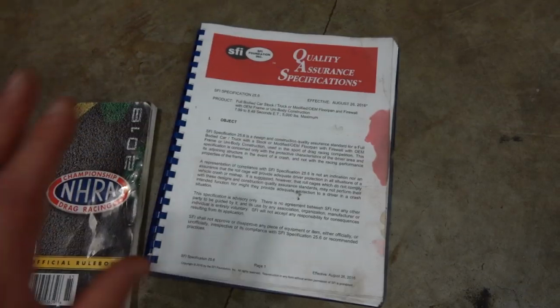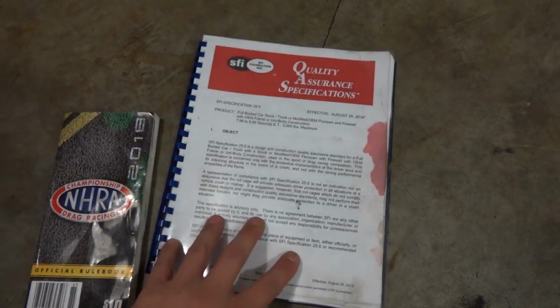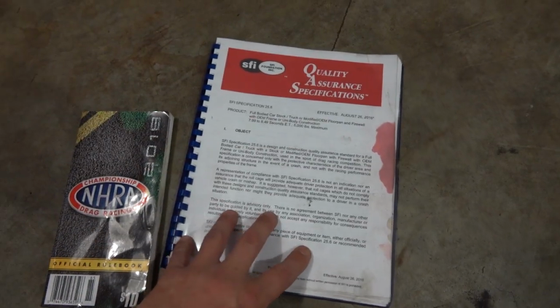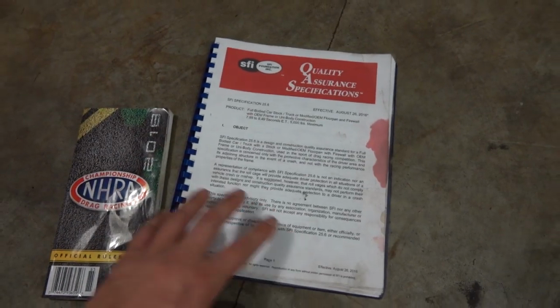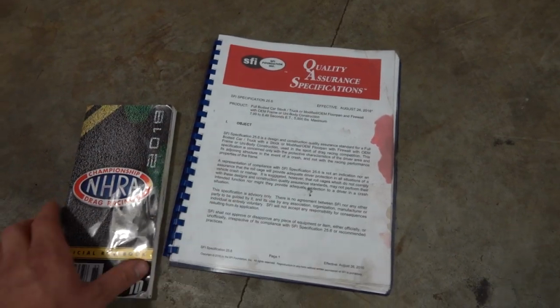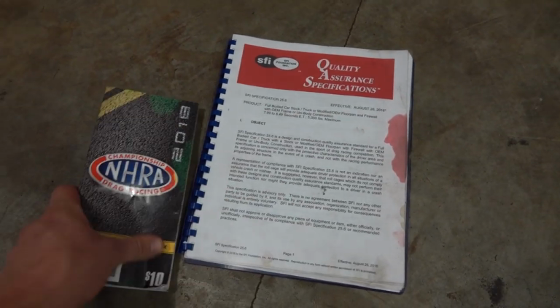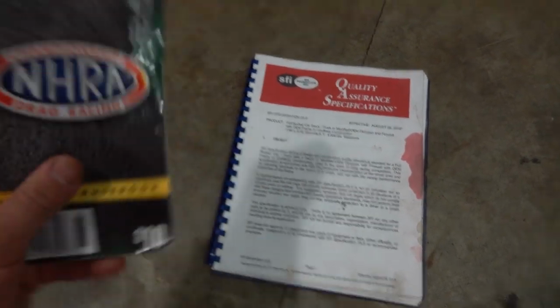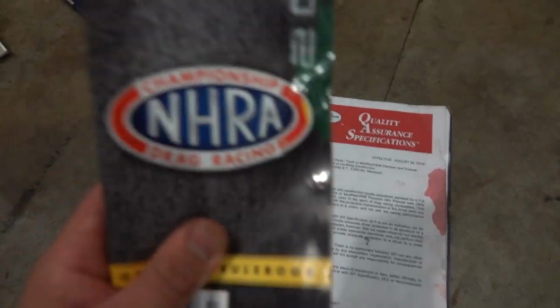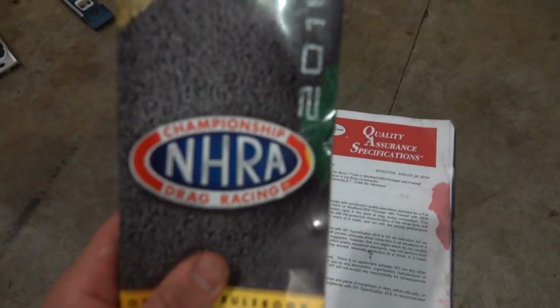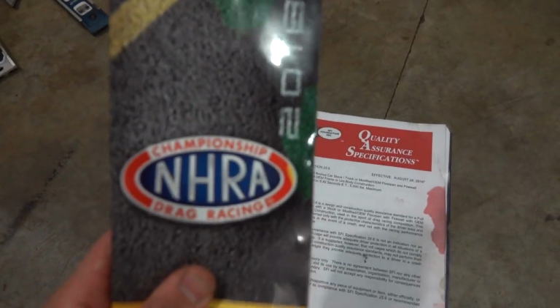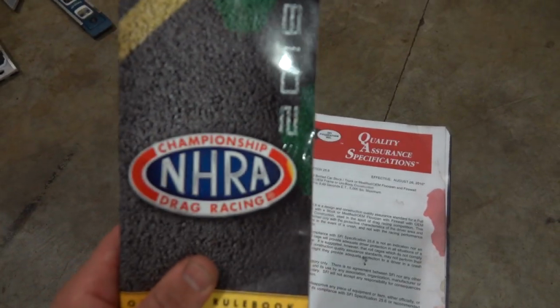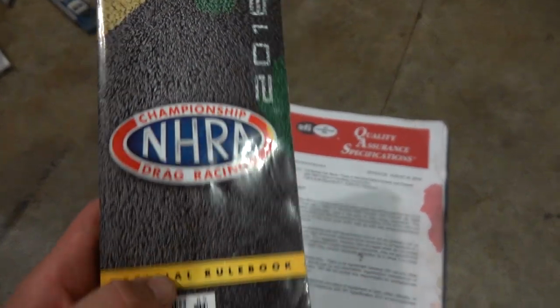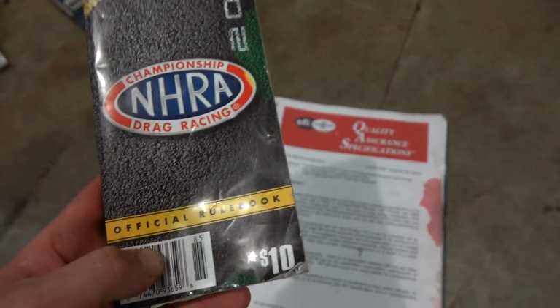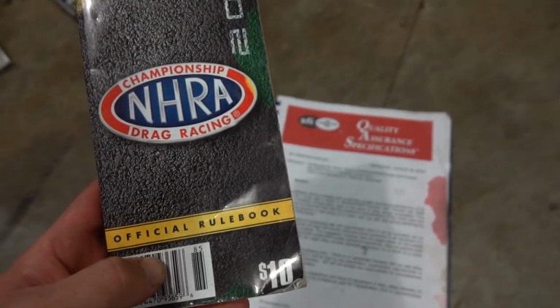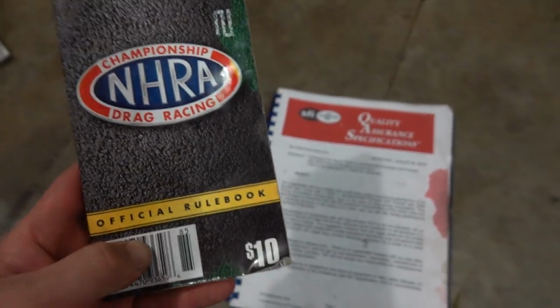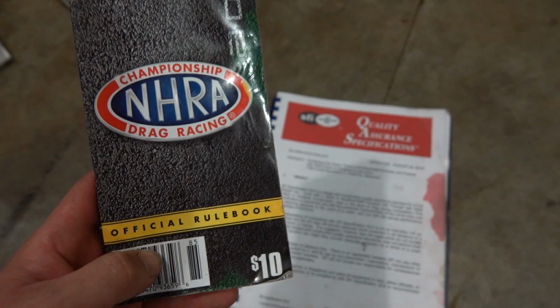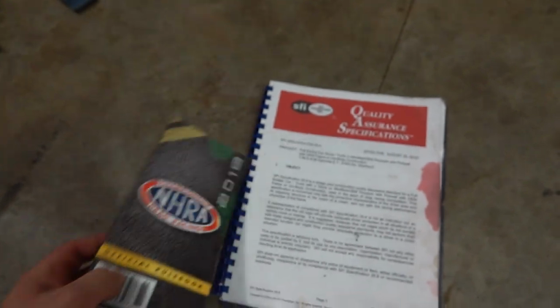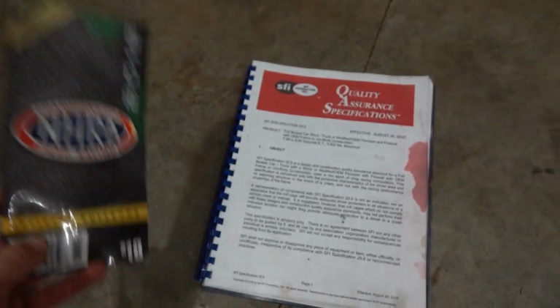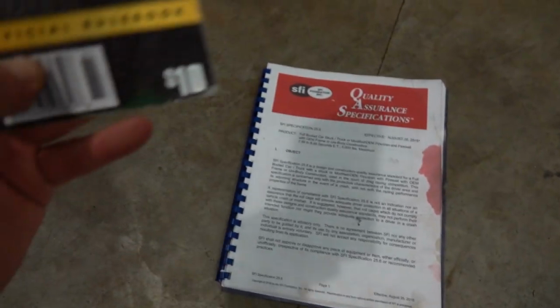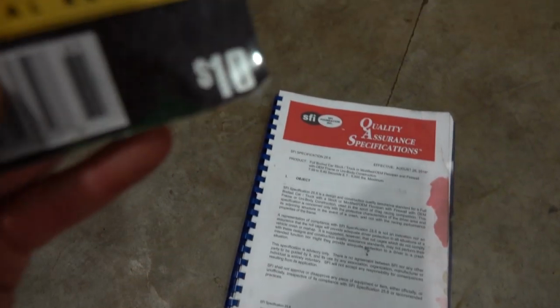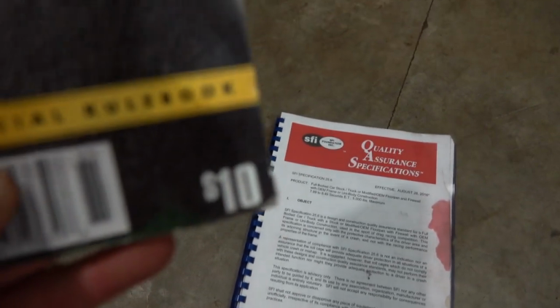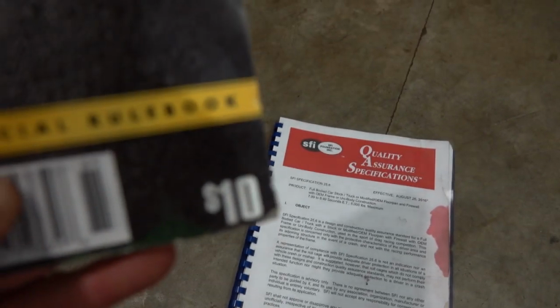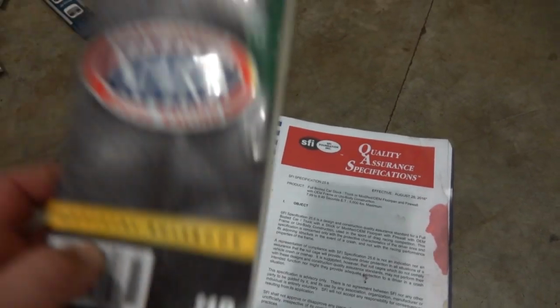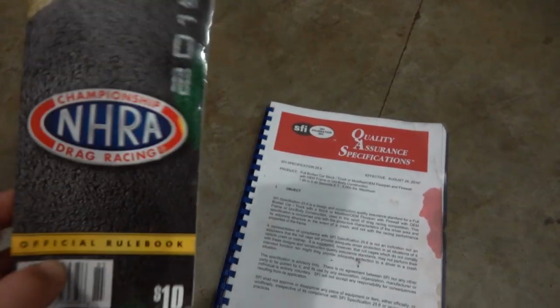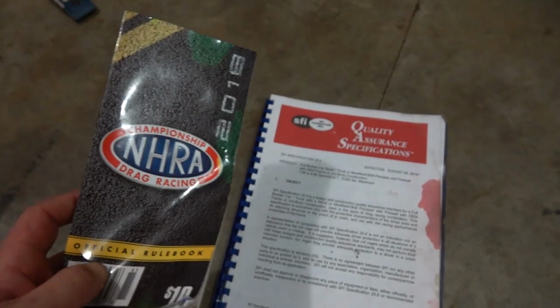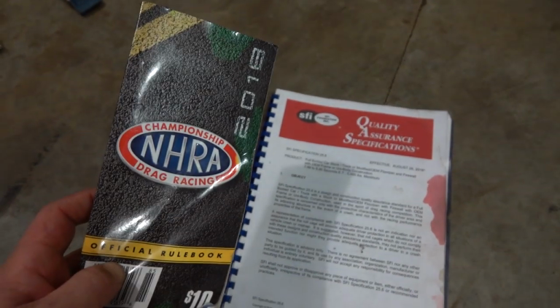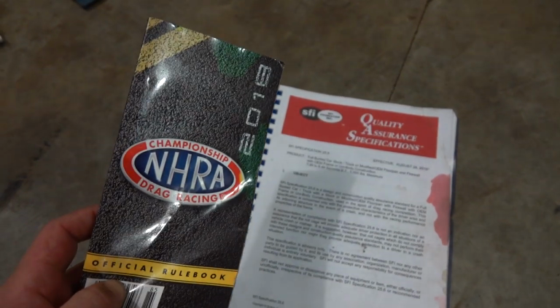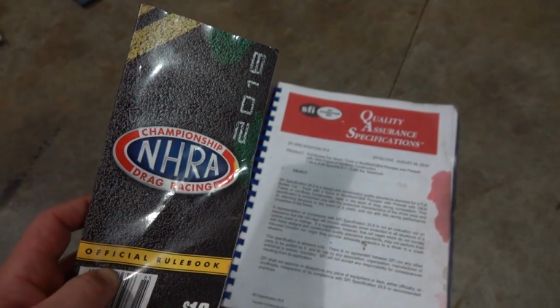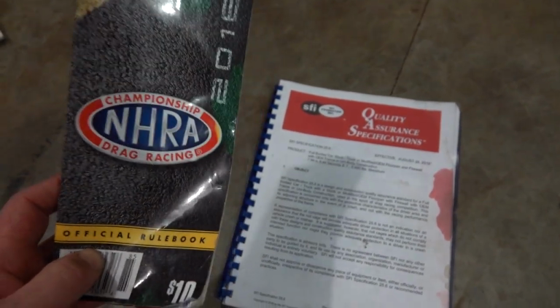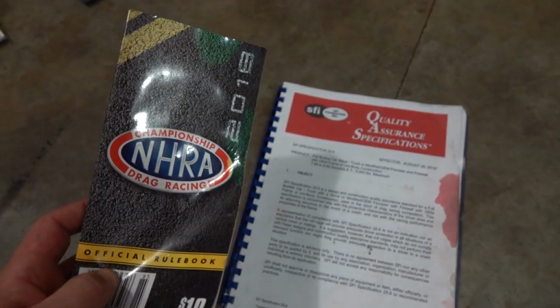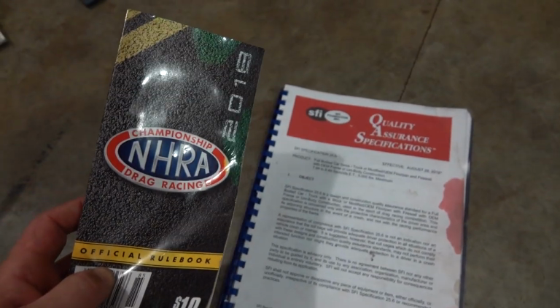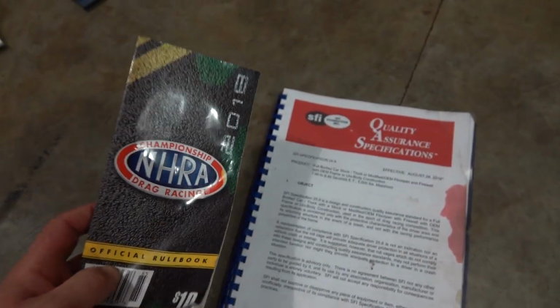If you're only doing an 850 cage, definitely go pick up an NHRA official rule book. They're about $10. That'll help you in building your 850 cage.